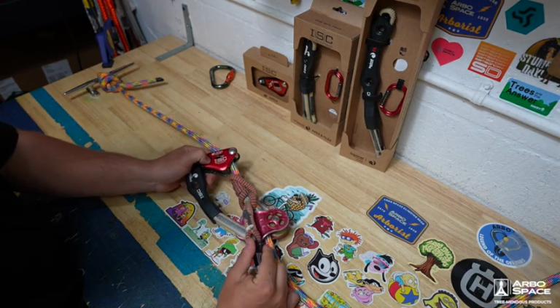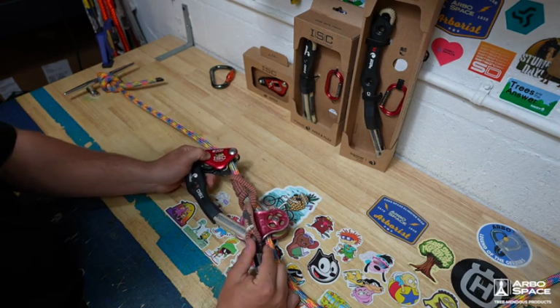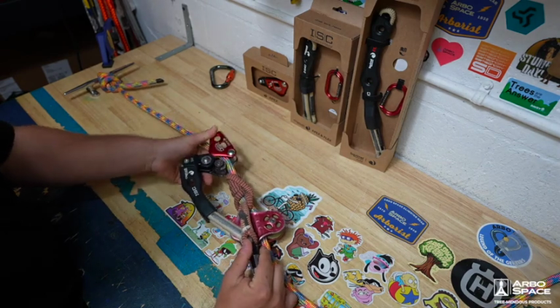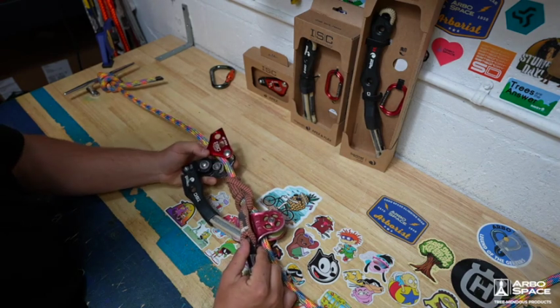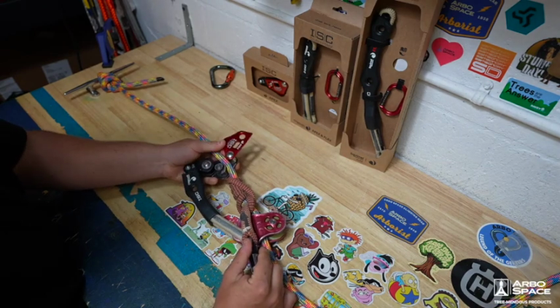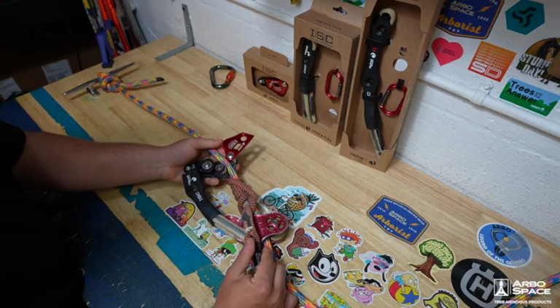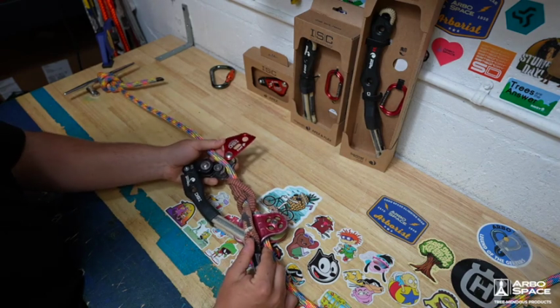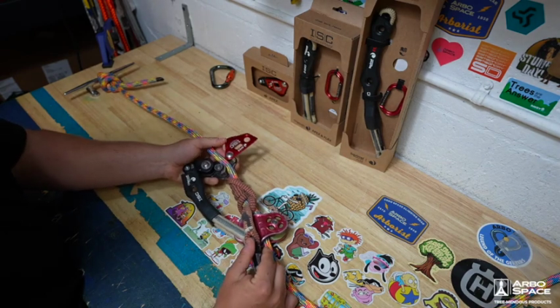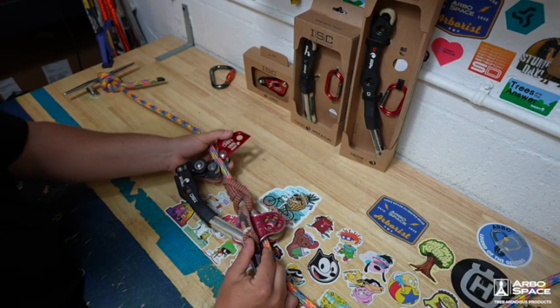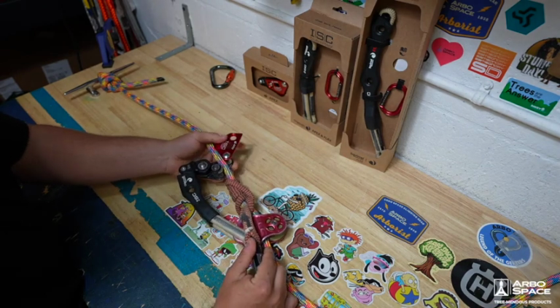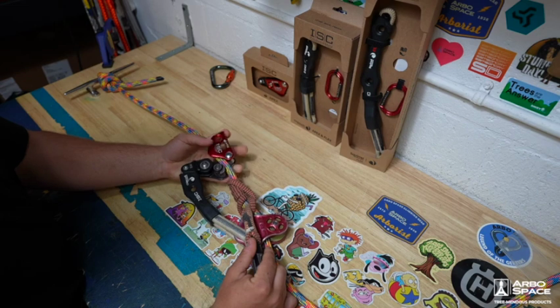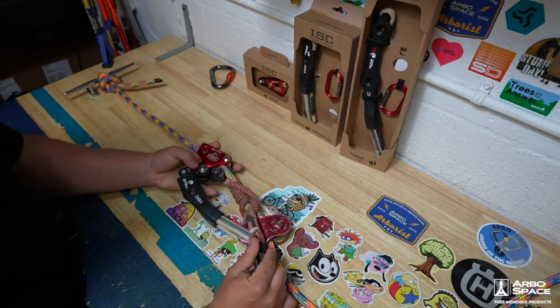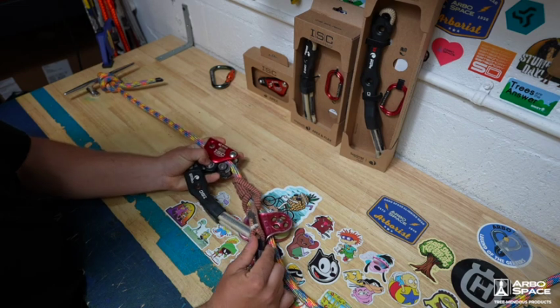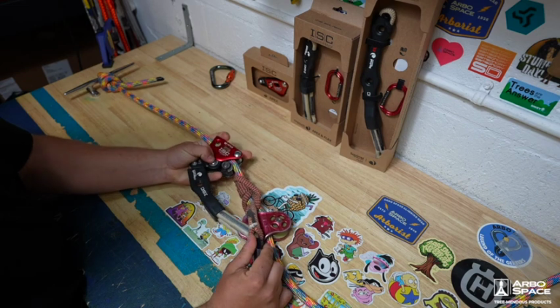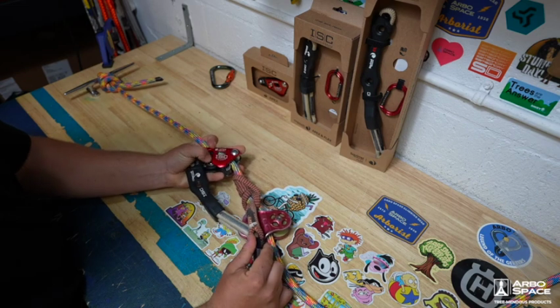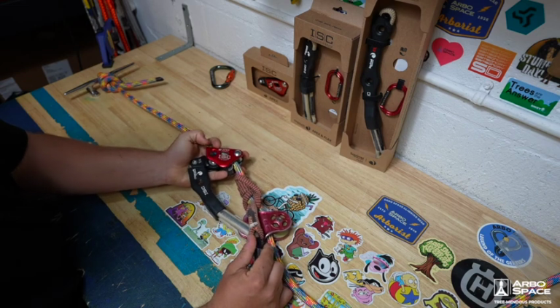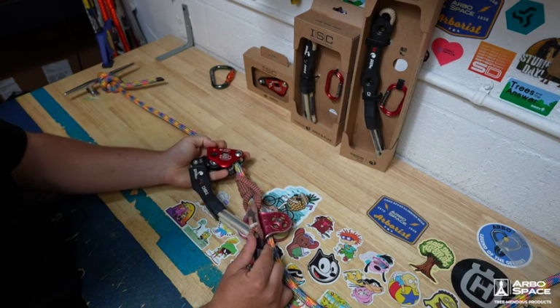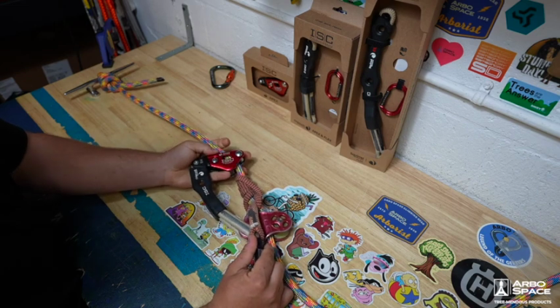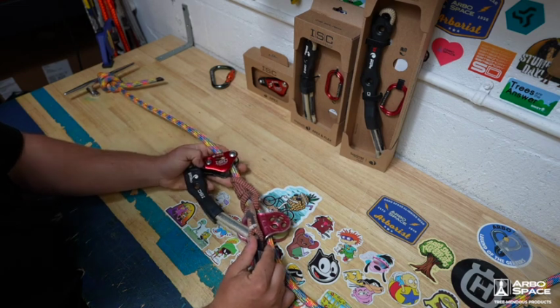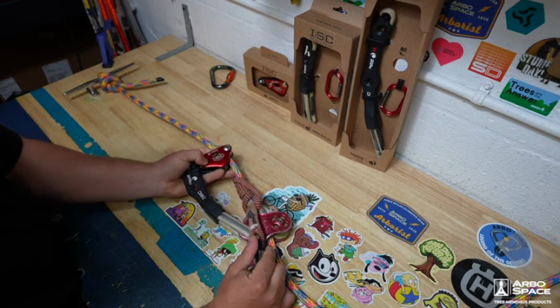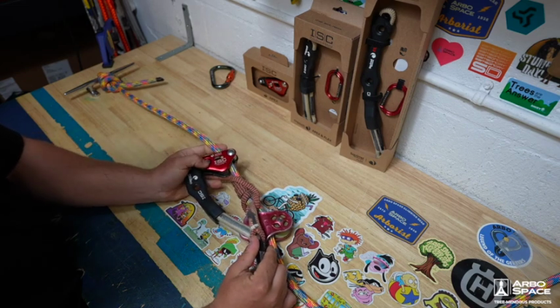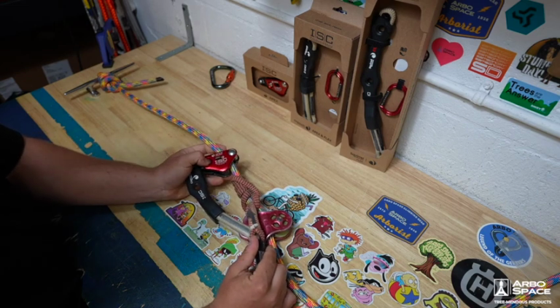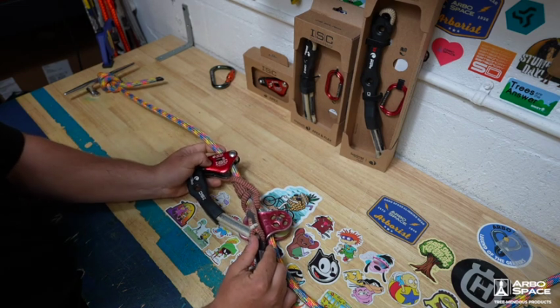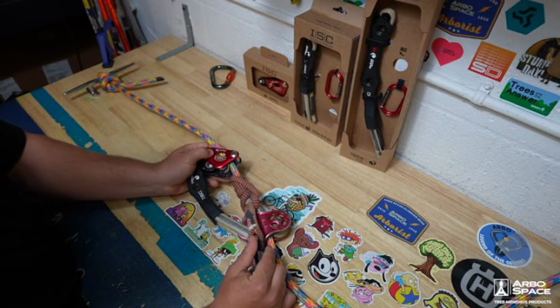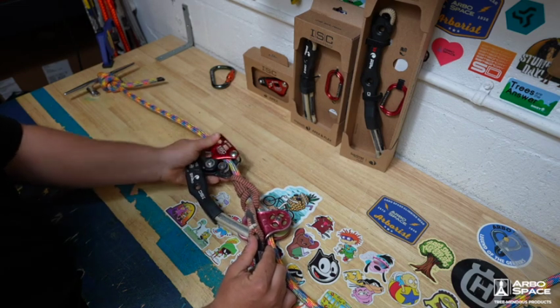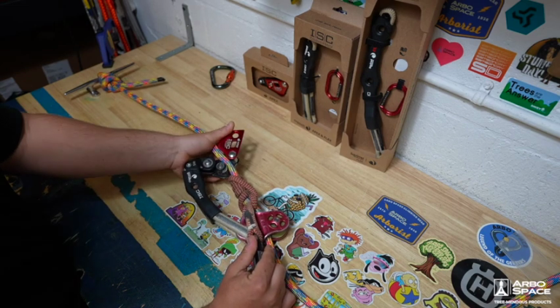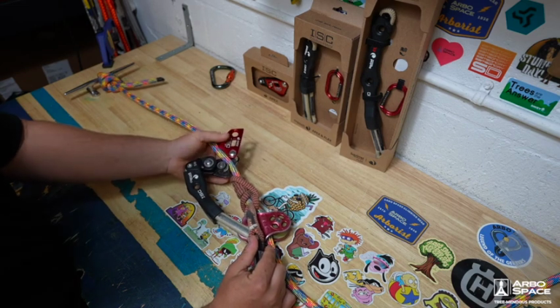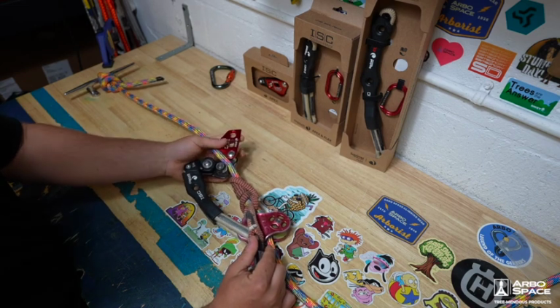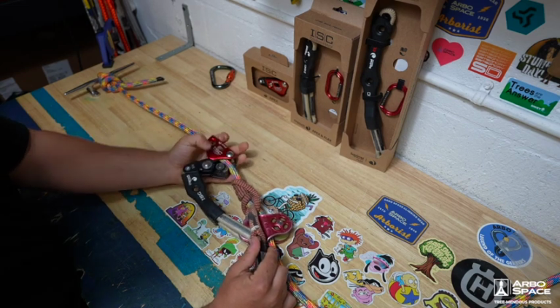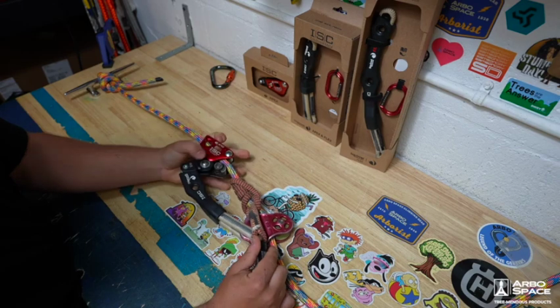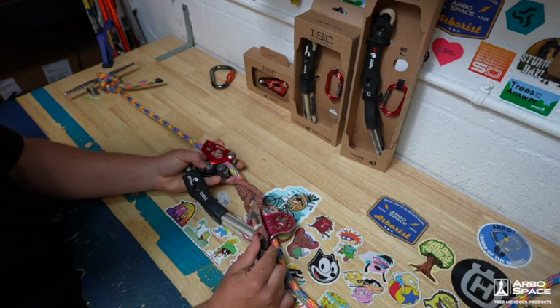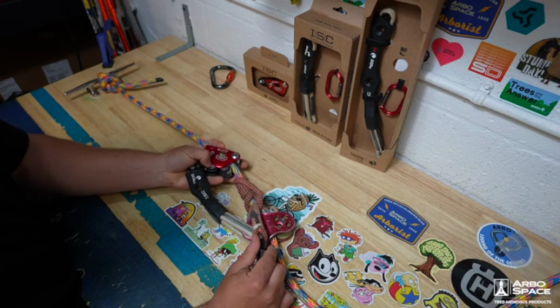It is a midline attachable wrench. You simply open and collapse it by pushing this pin in and sliding it open, and then closing it.